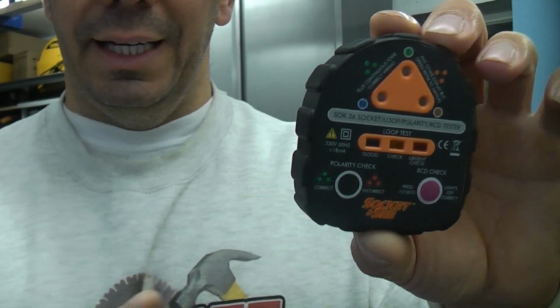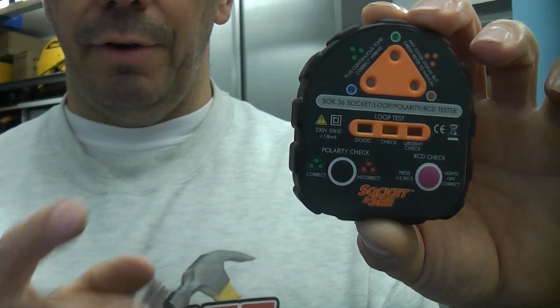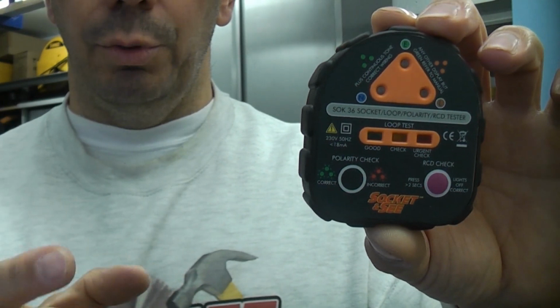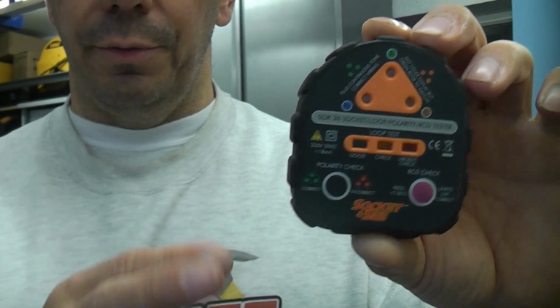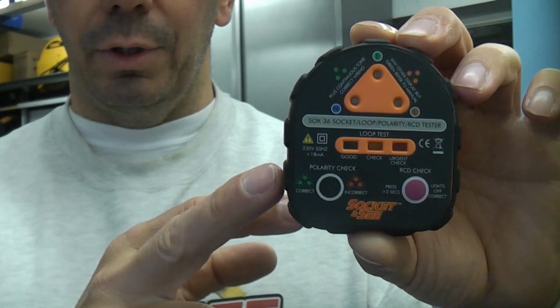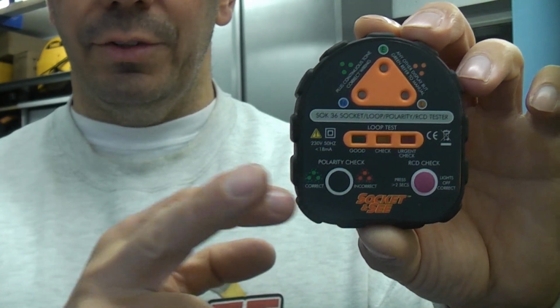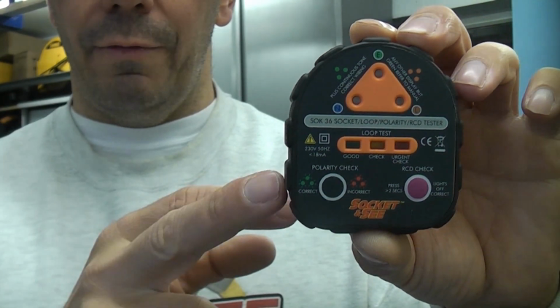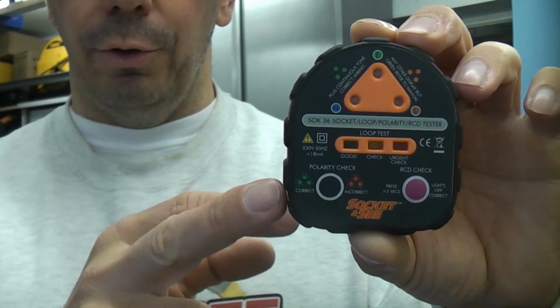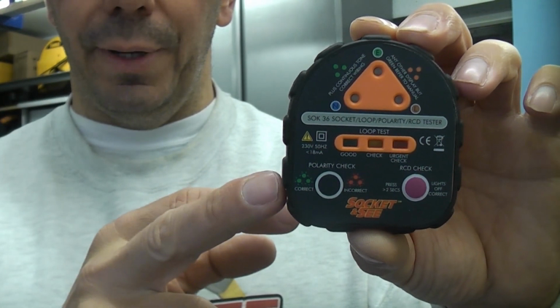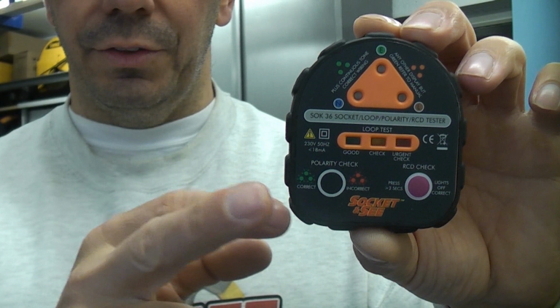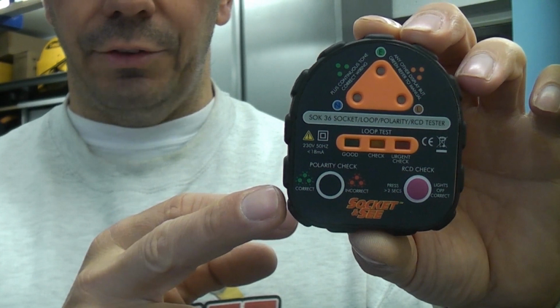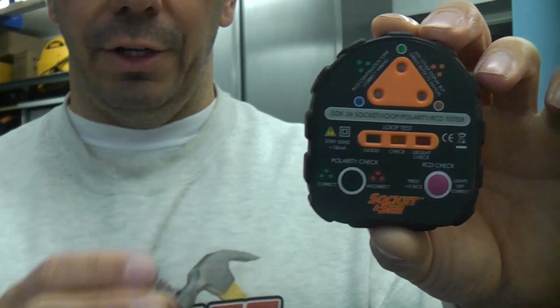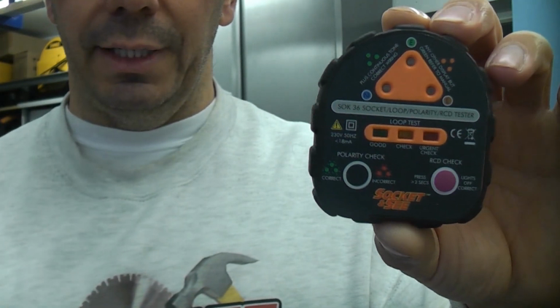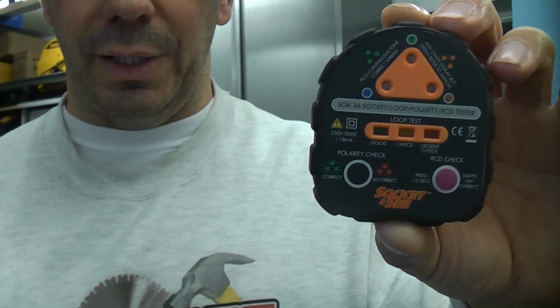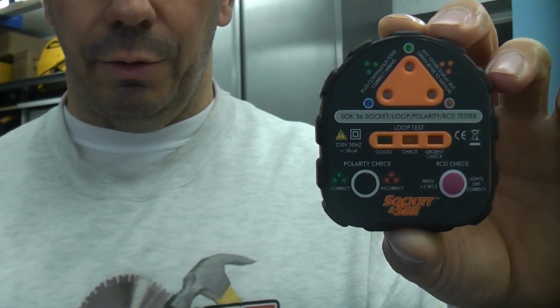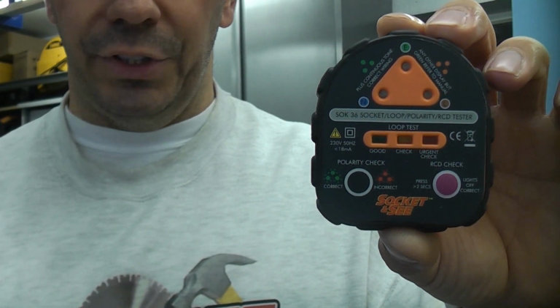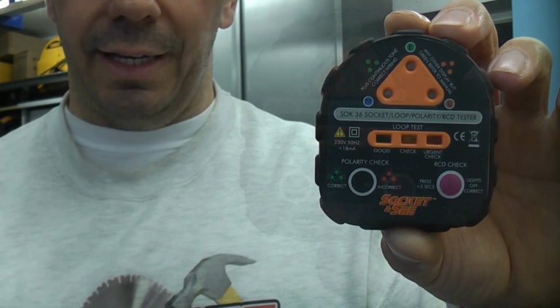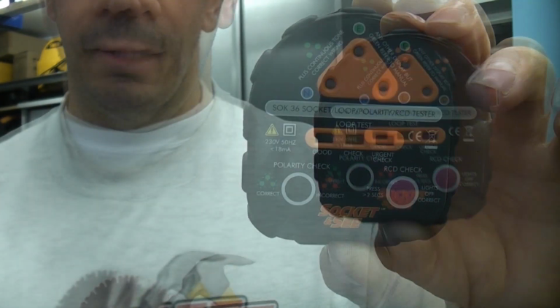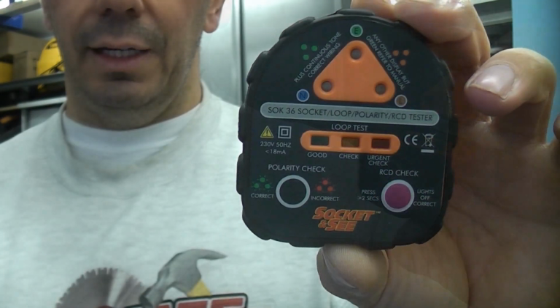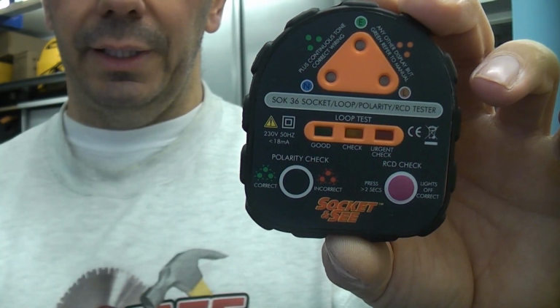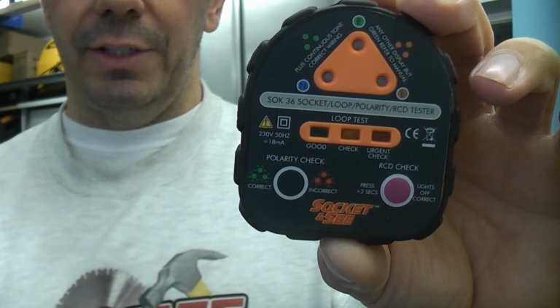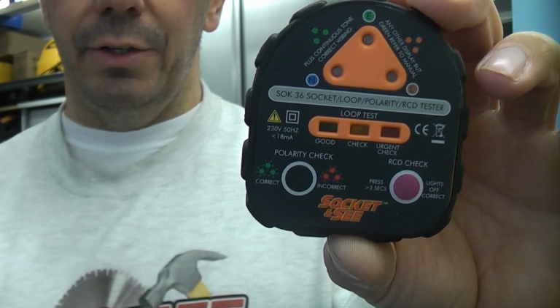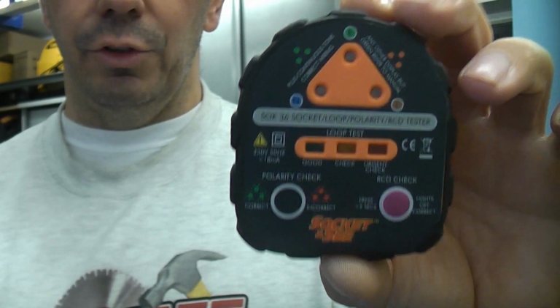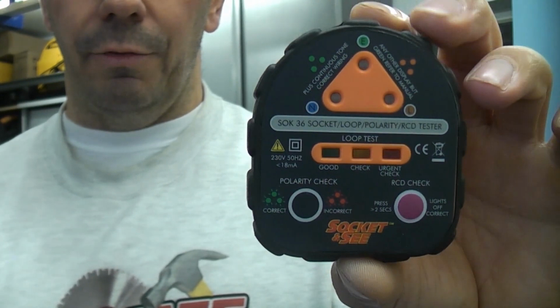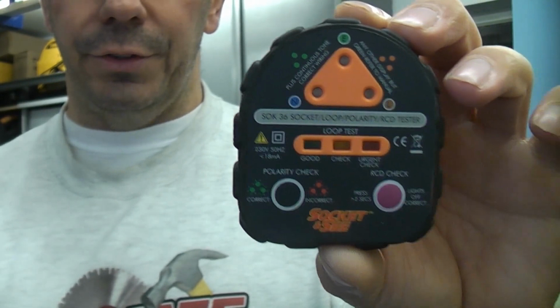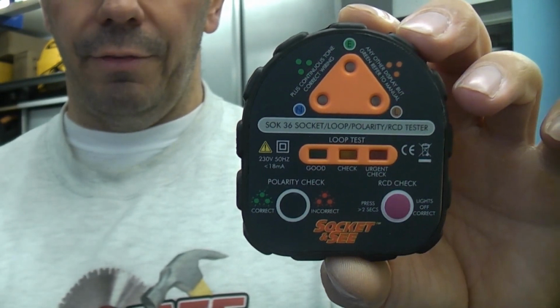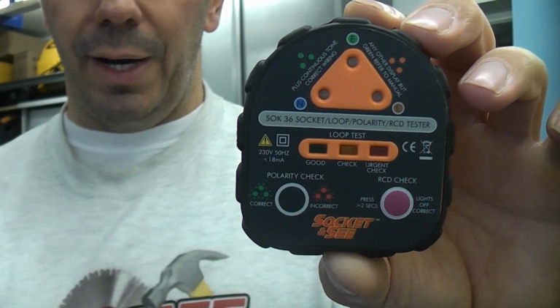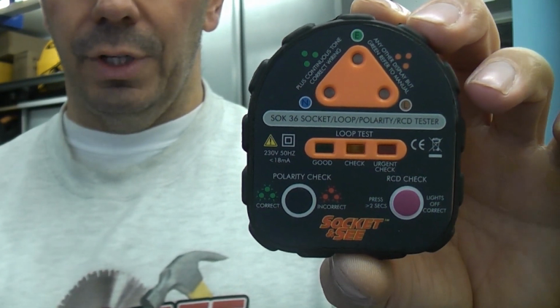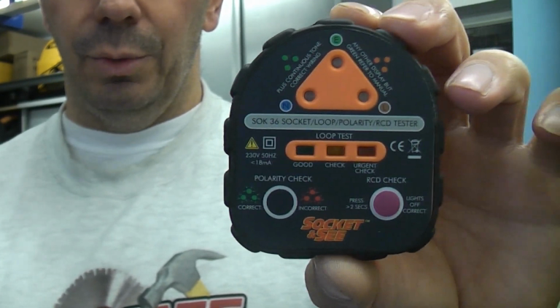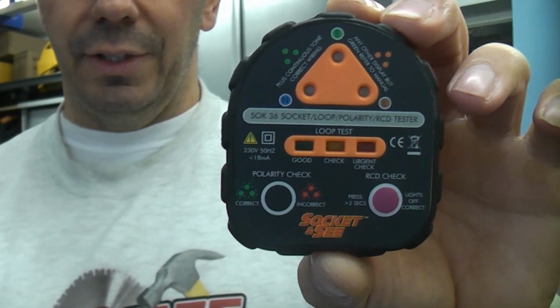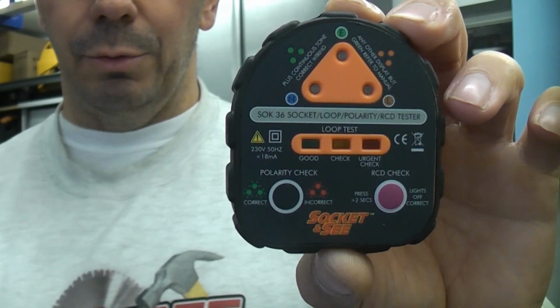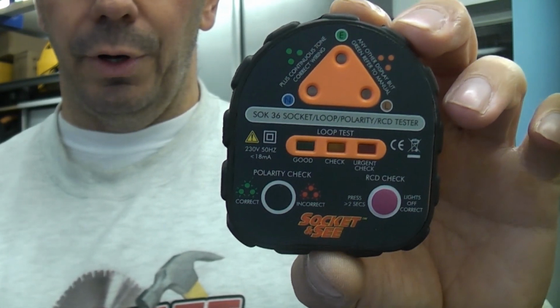It's very unusual to find one of these with an earth loop impedance tester on it. Normally you need specialist equipment for checking that. I actually picked this up recently because it was on special offer at £35, which I think is an absolute bargain.